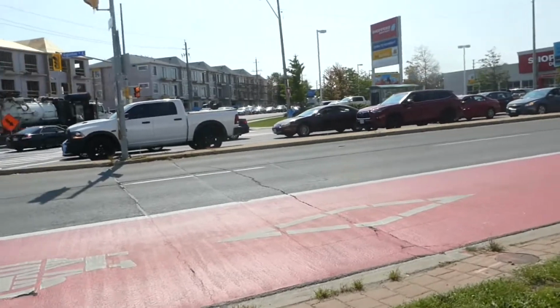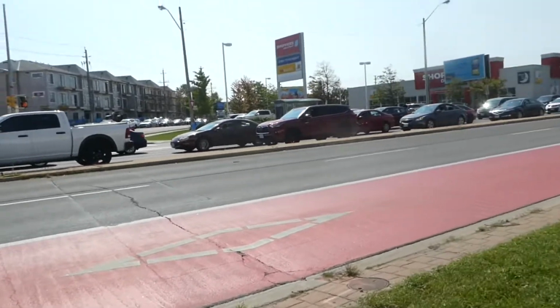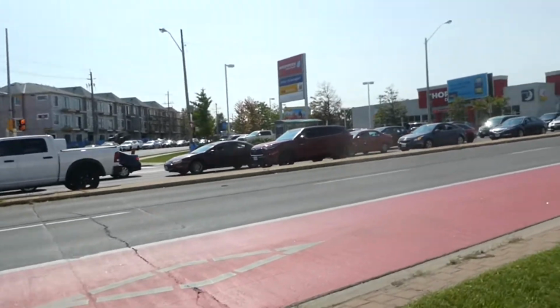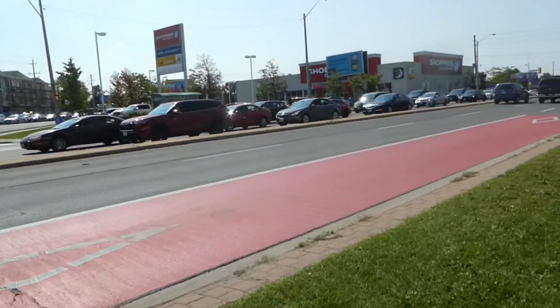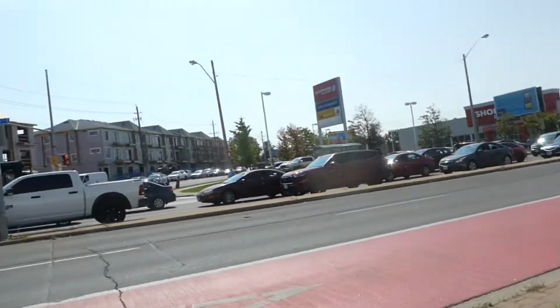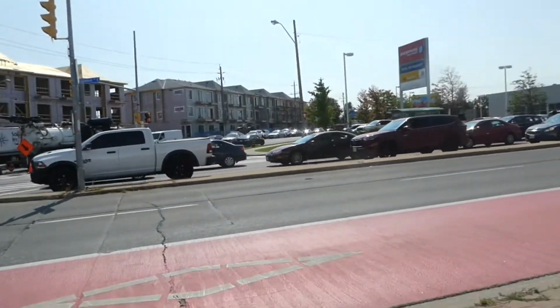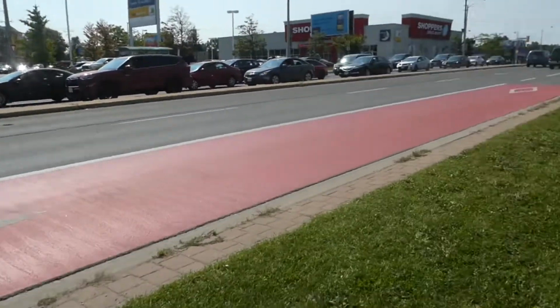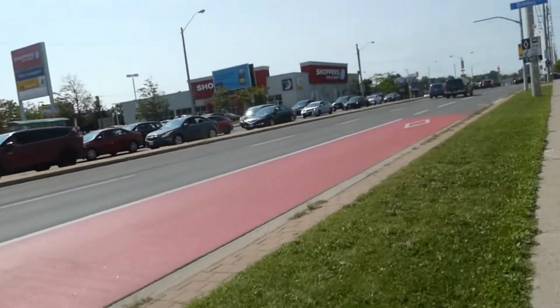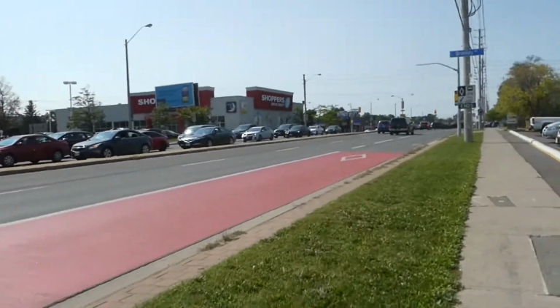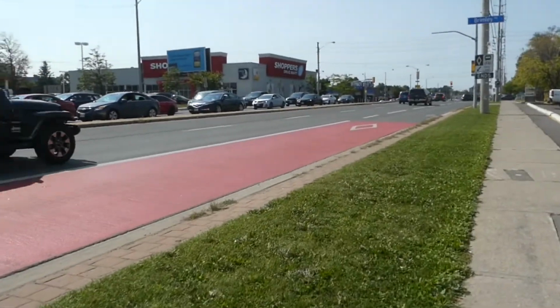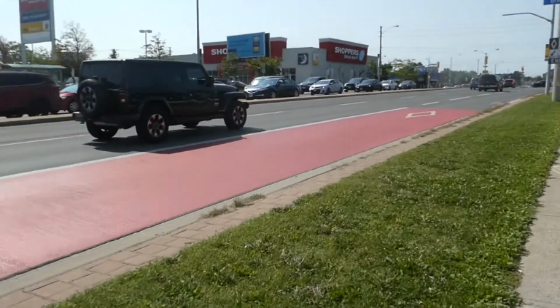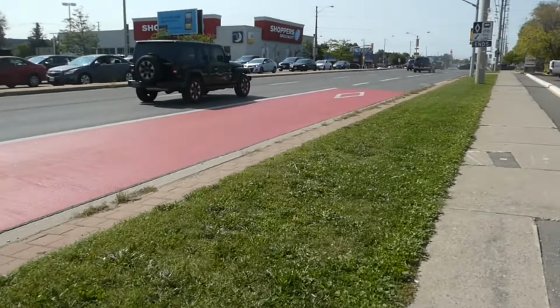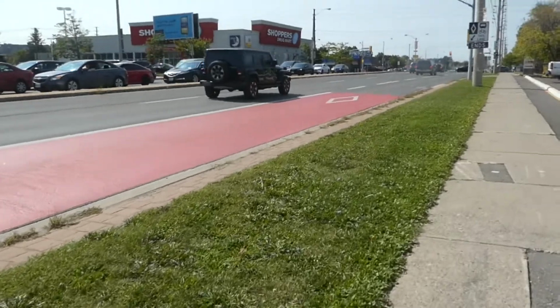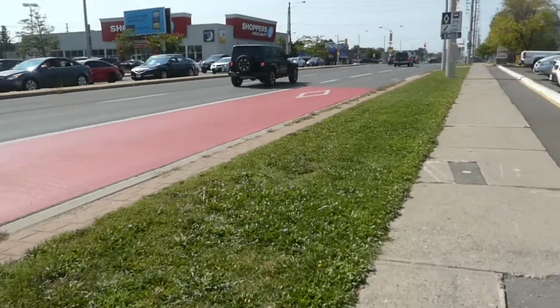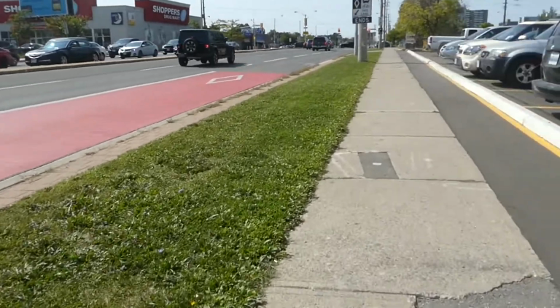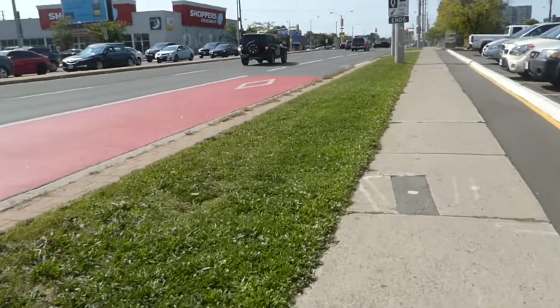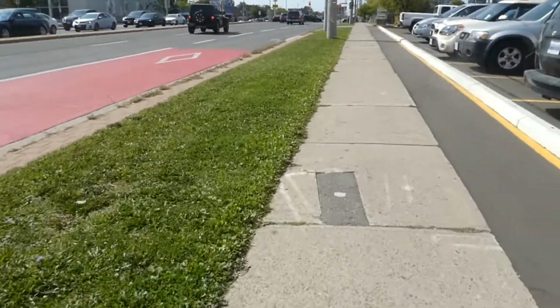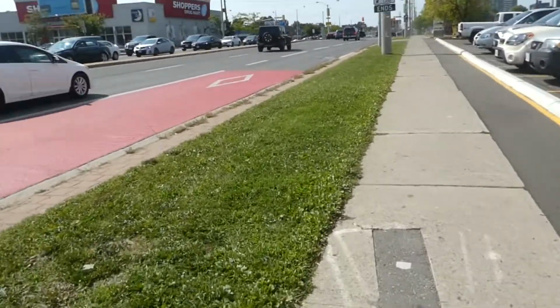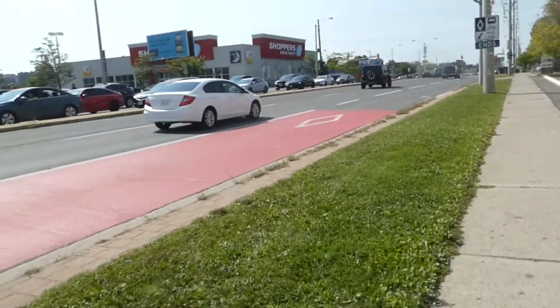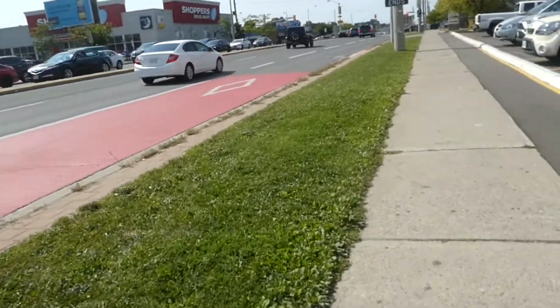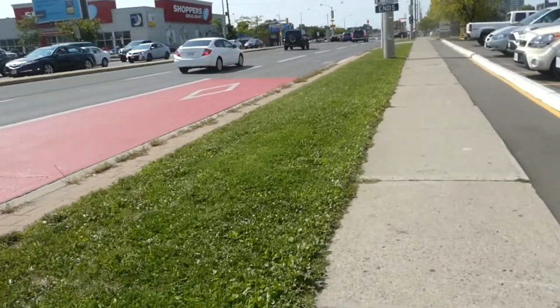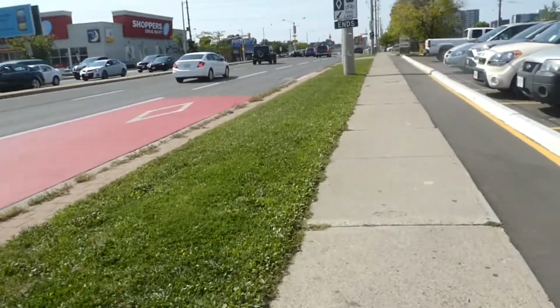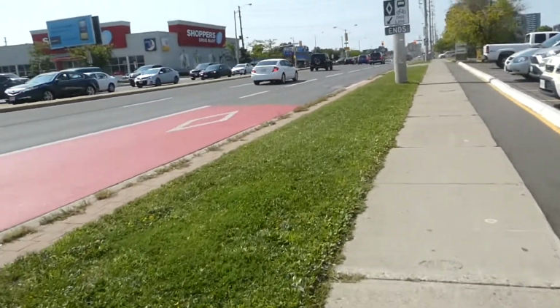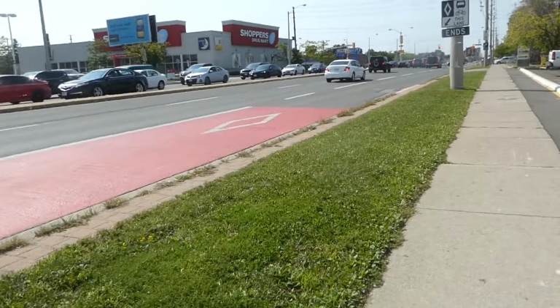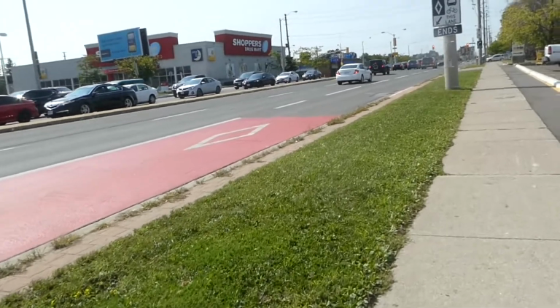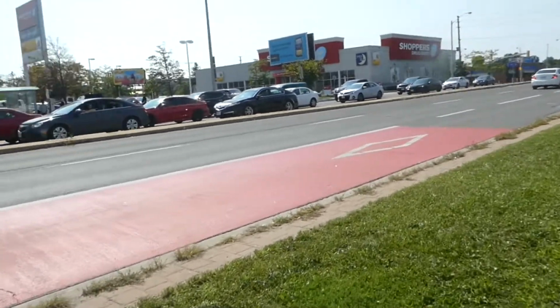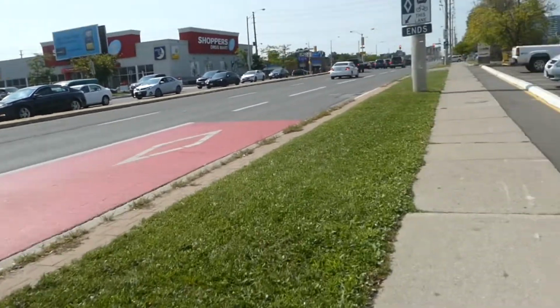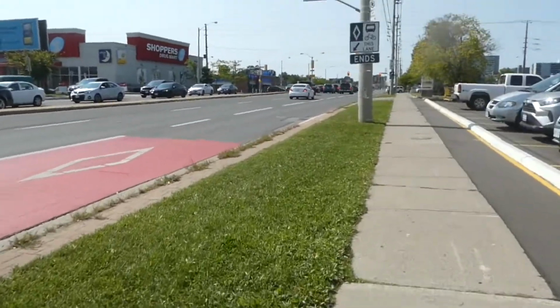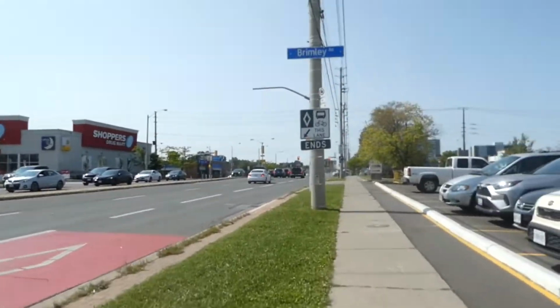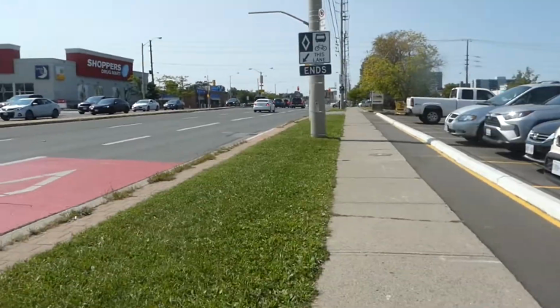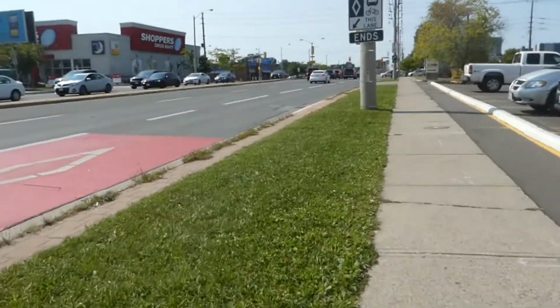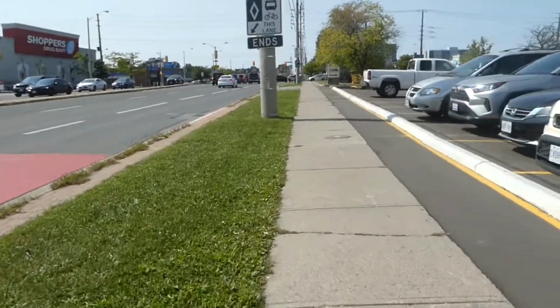And Danforth Road — don't get it confused with Danforth Avenue. Danforth Road is basically a diagonal stretch that becomes McAllen Road, or merges with it, once it hits Lawrence. And also coming up ahead is Brimley Road.